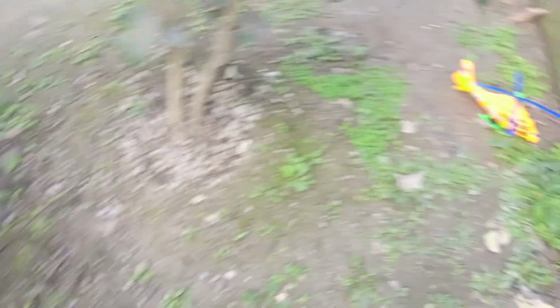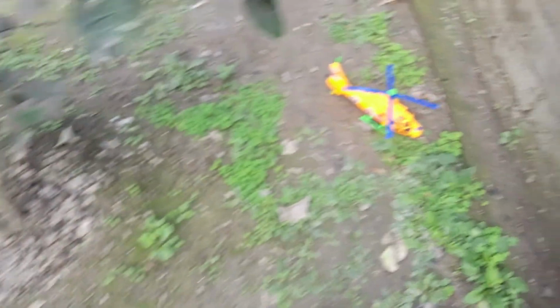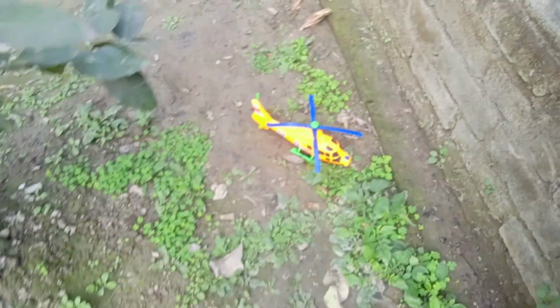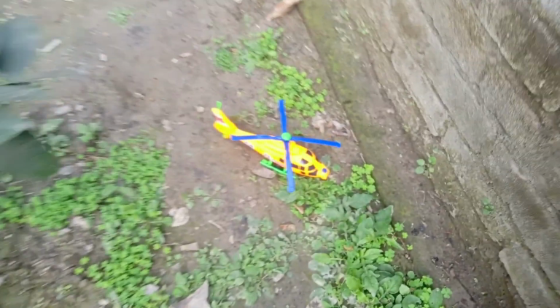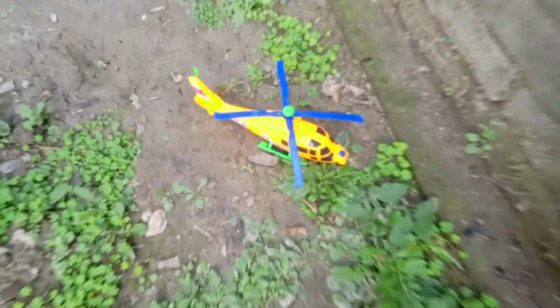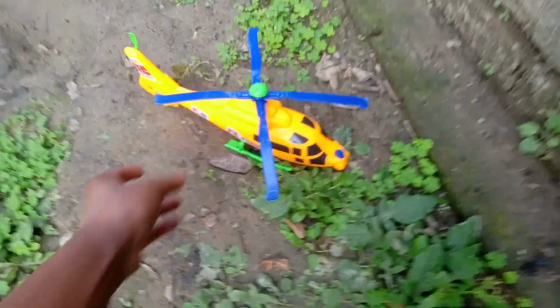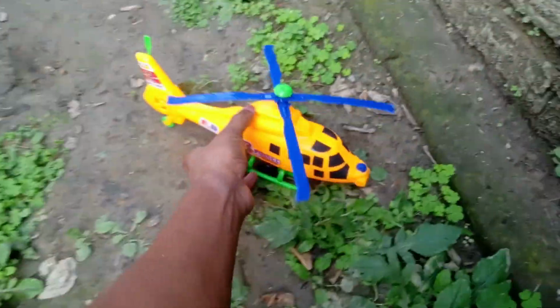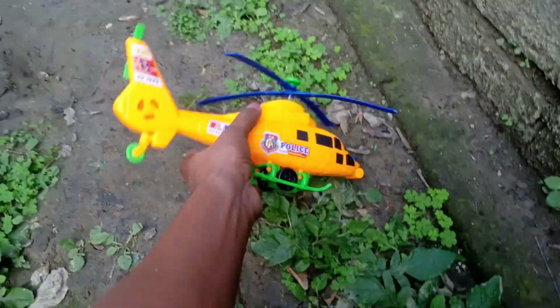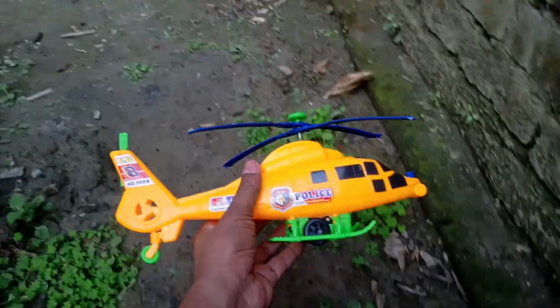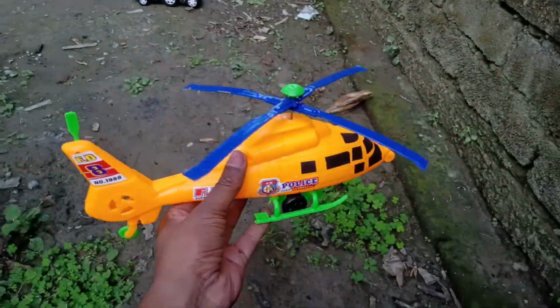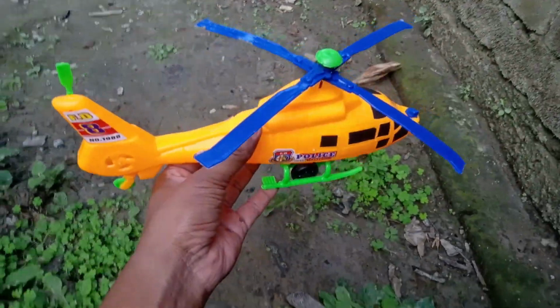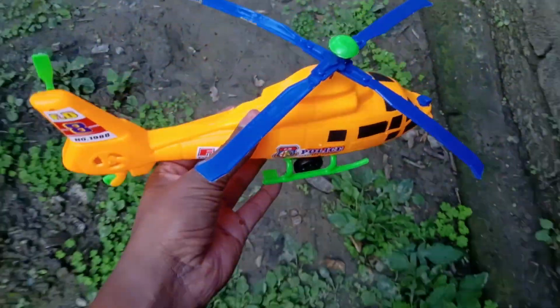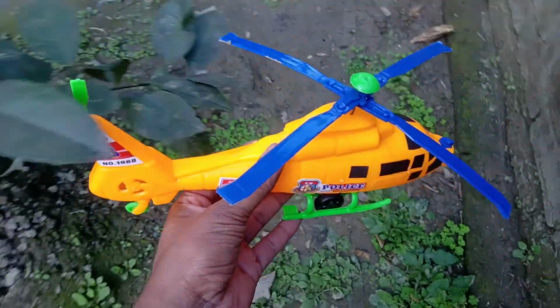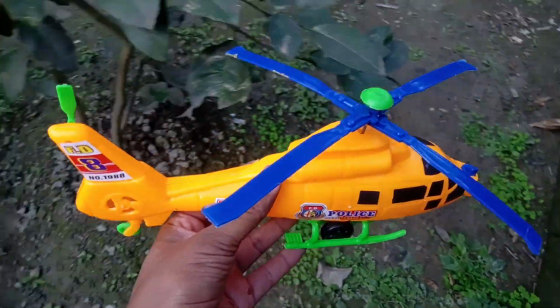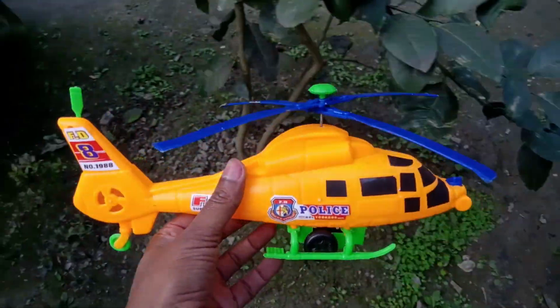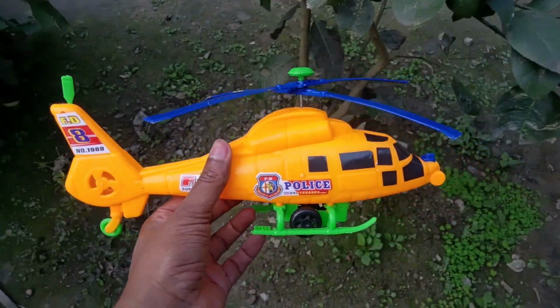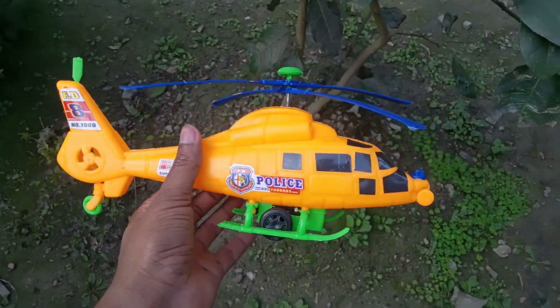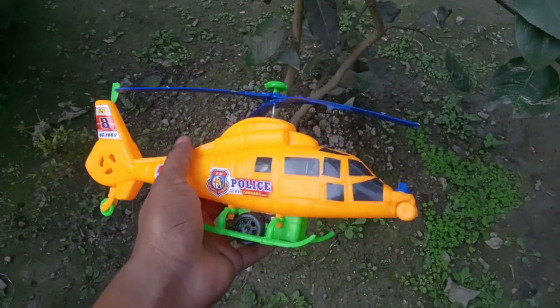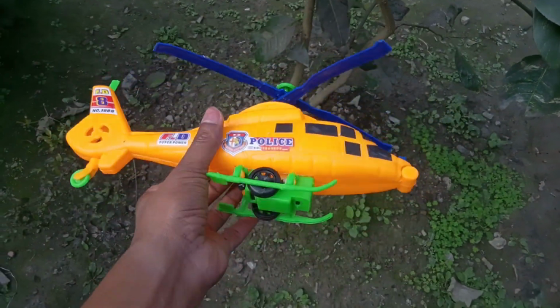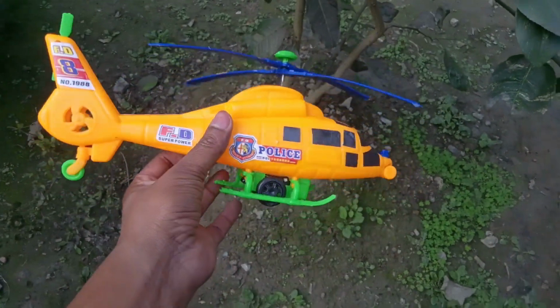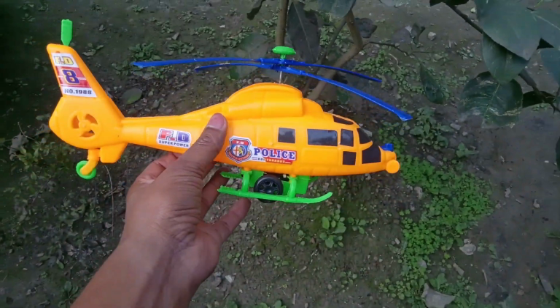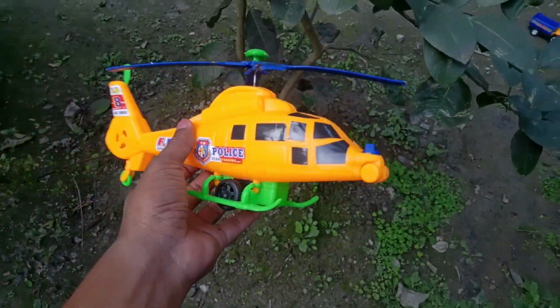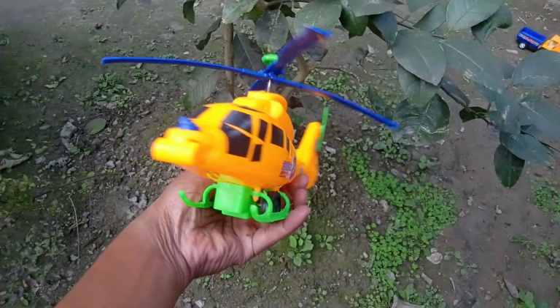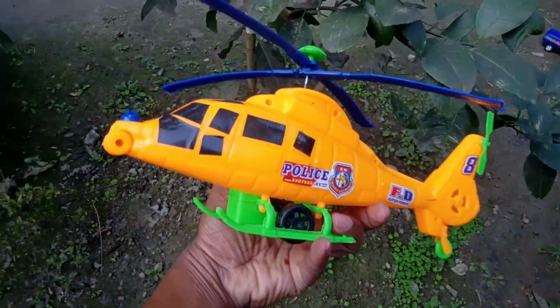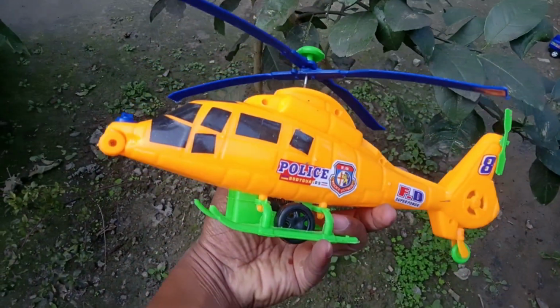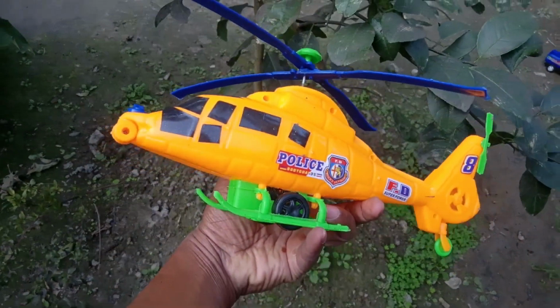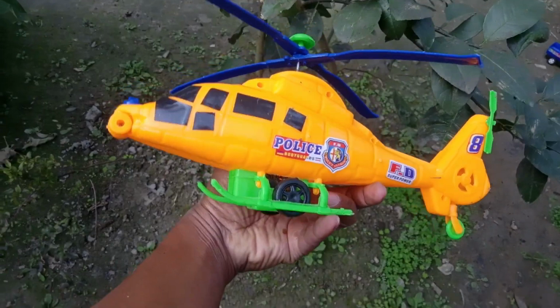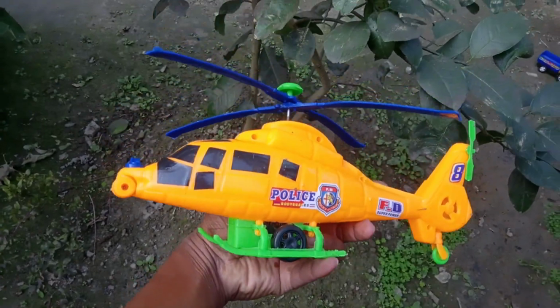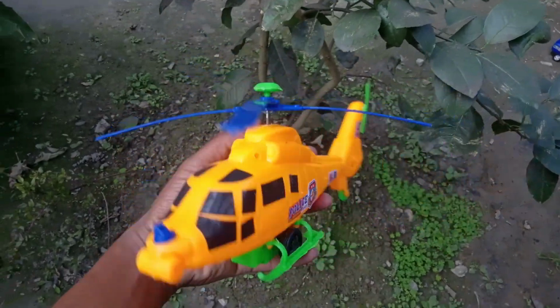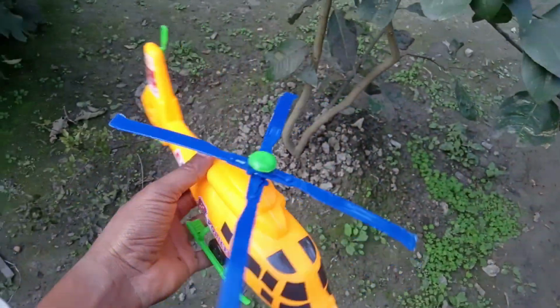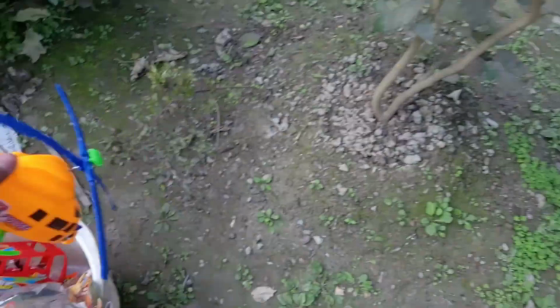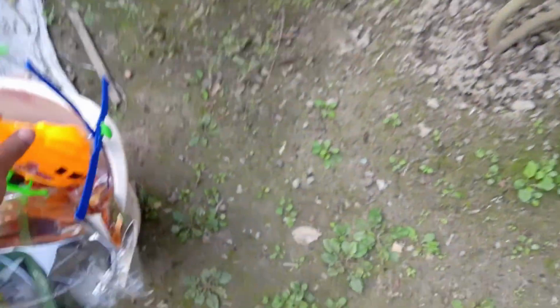Wow! The helicopter, guys. Yellow color reactor helicopter. It has cool windows. It's a curious level.